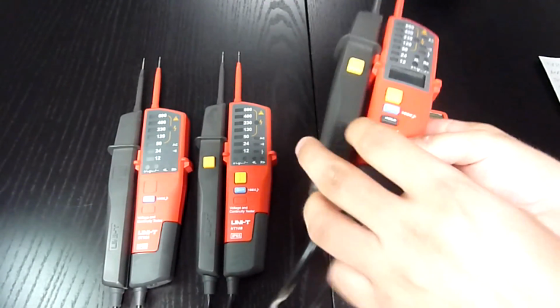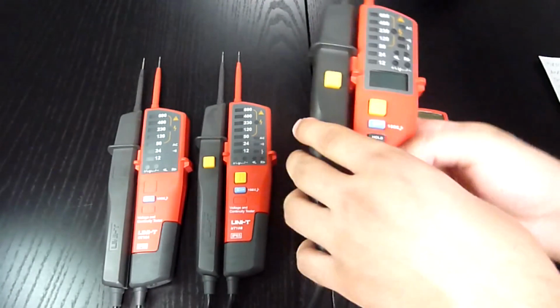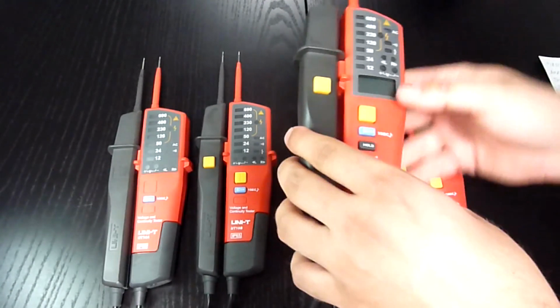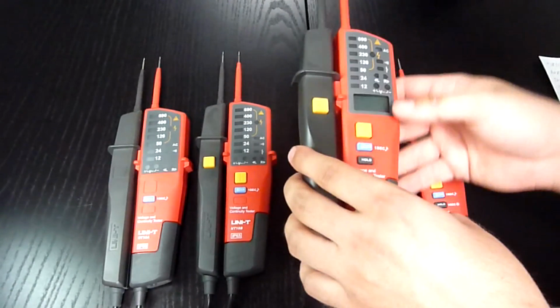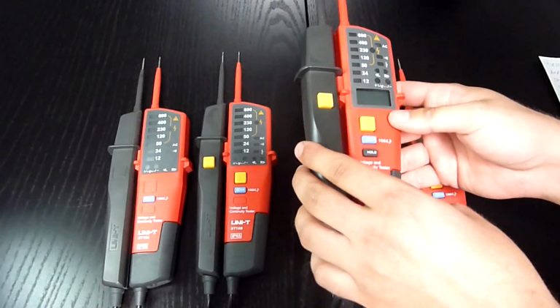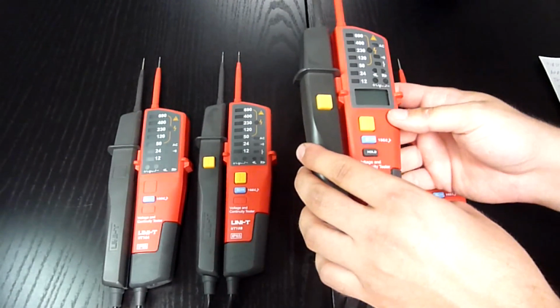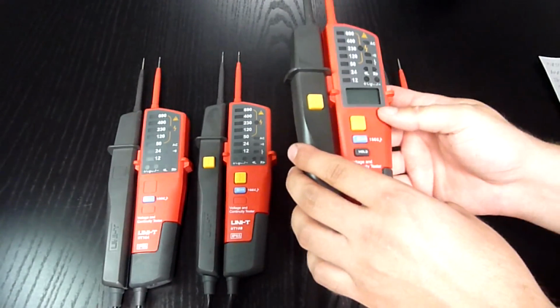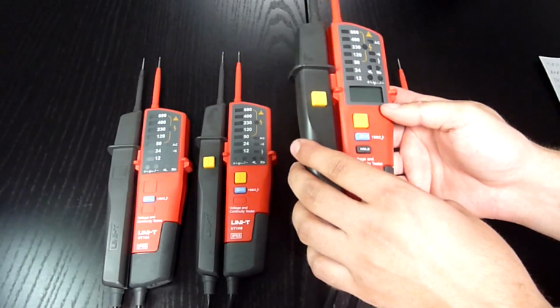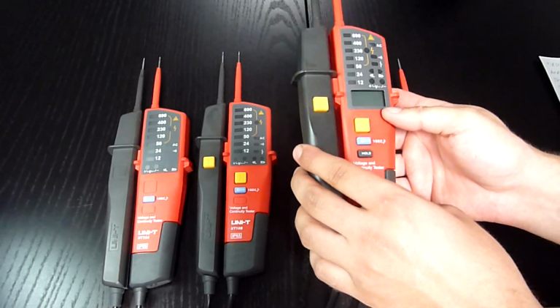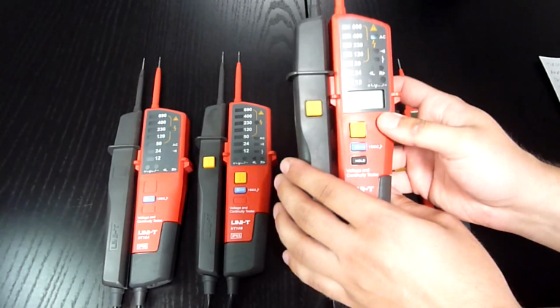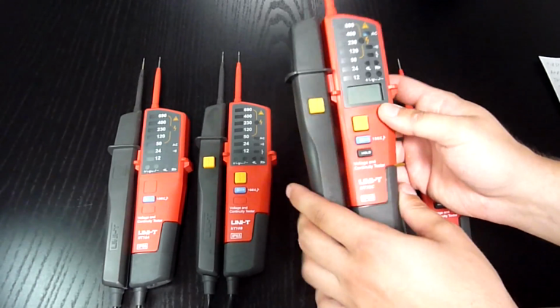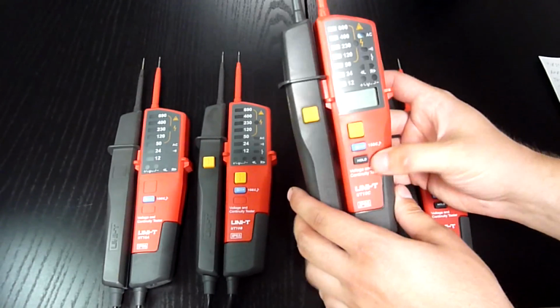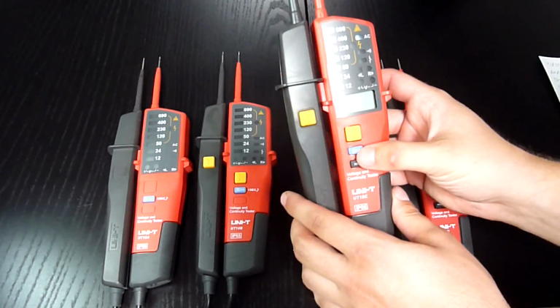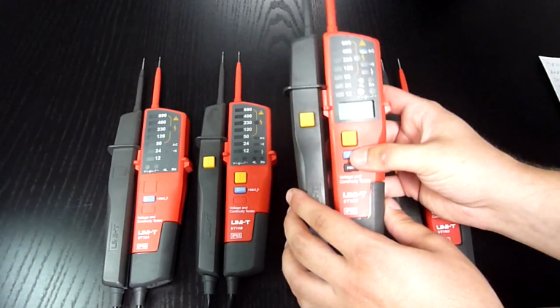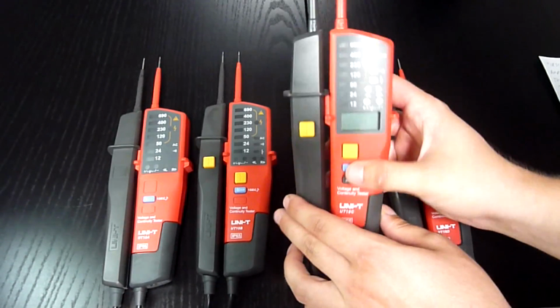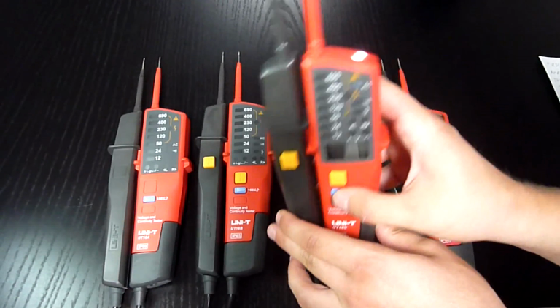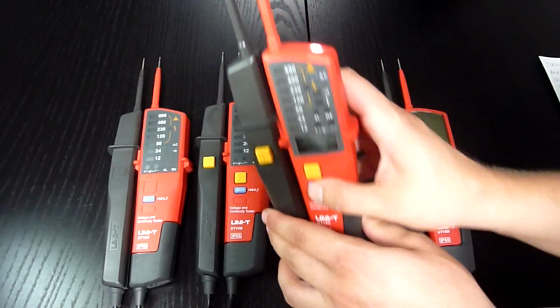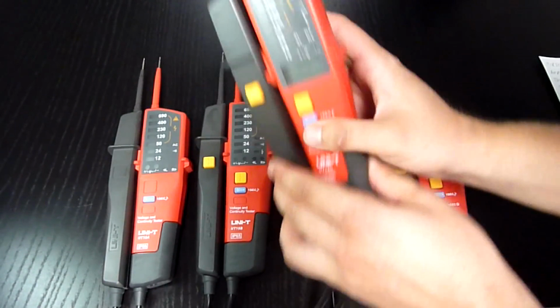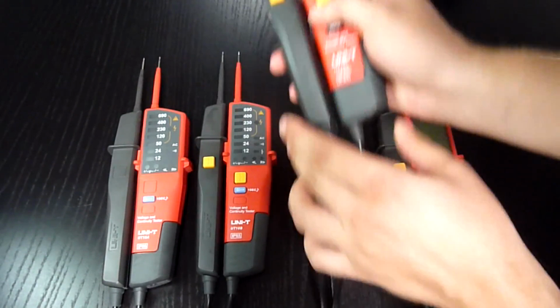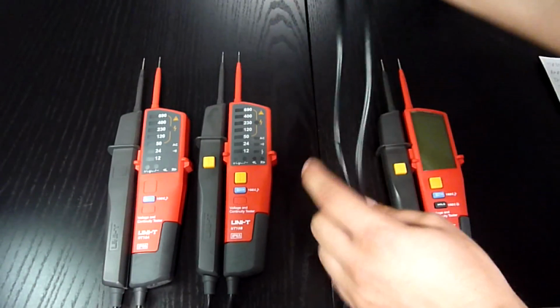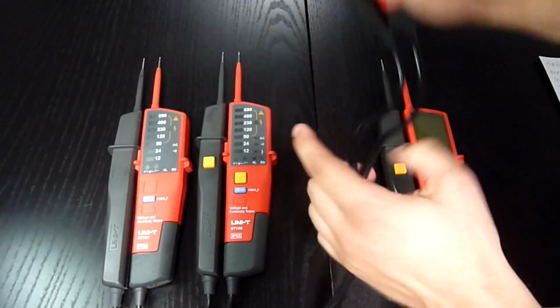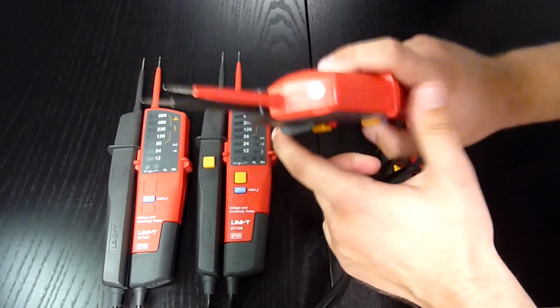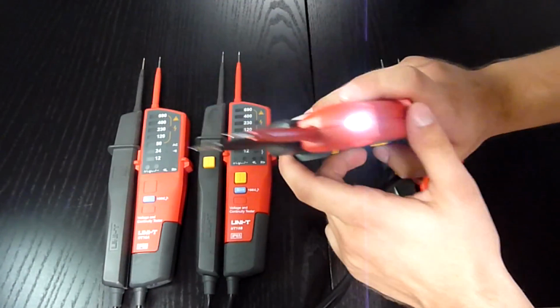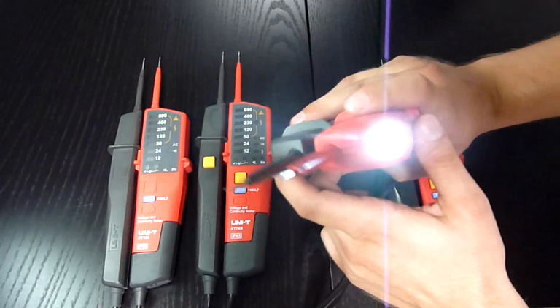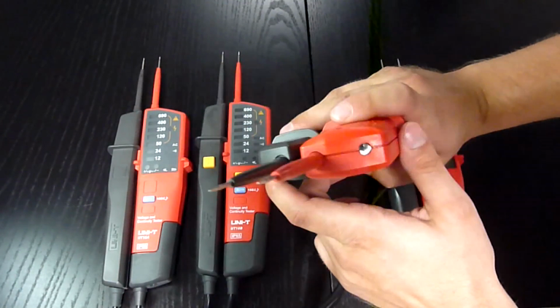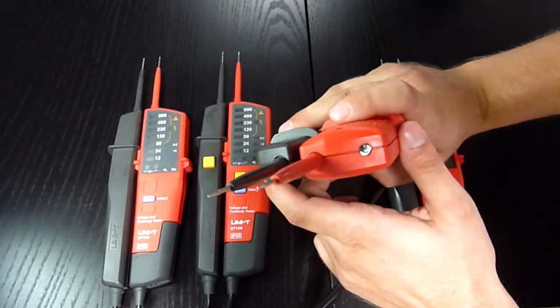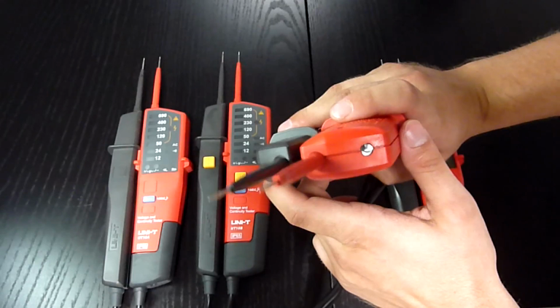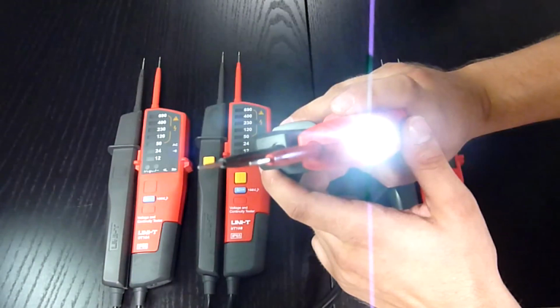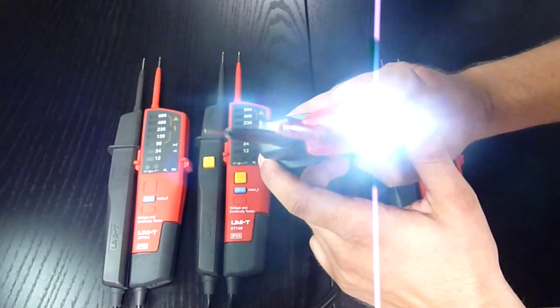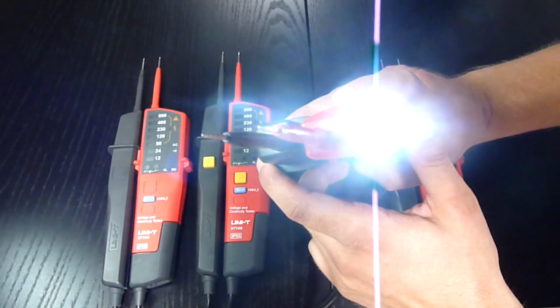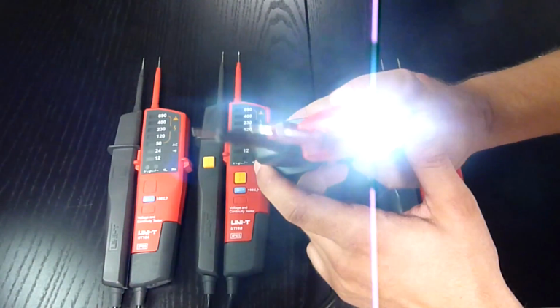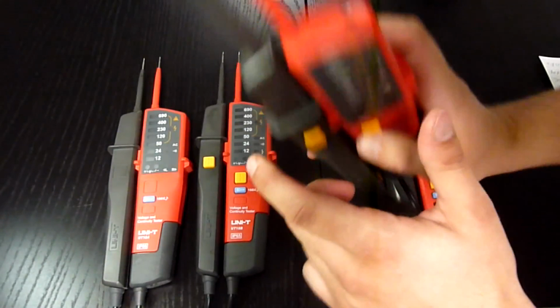All models have an extremely handy and bright LED light on the top.